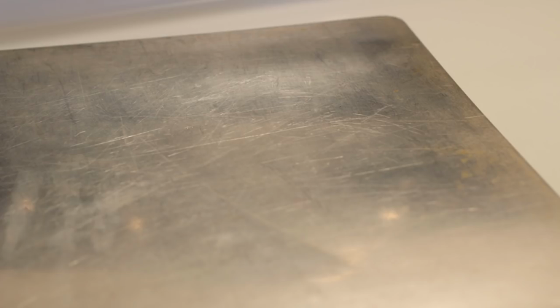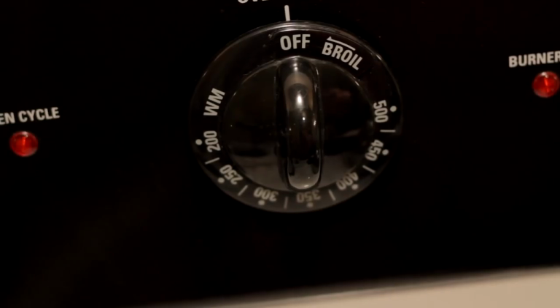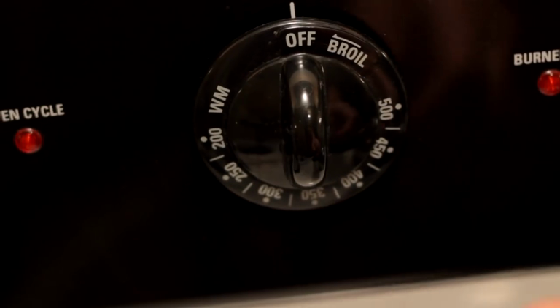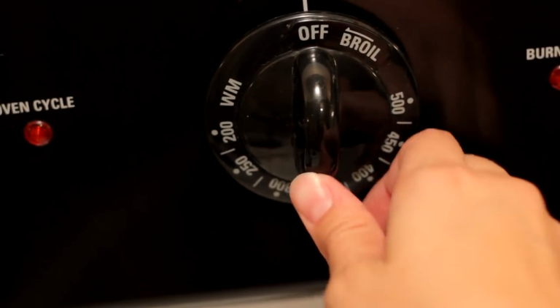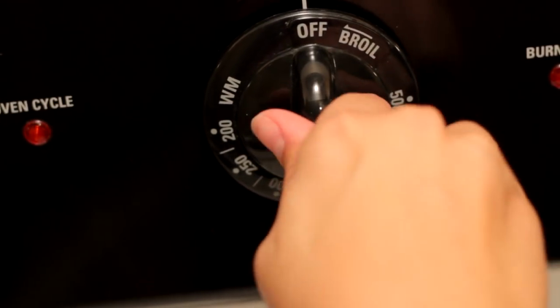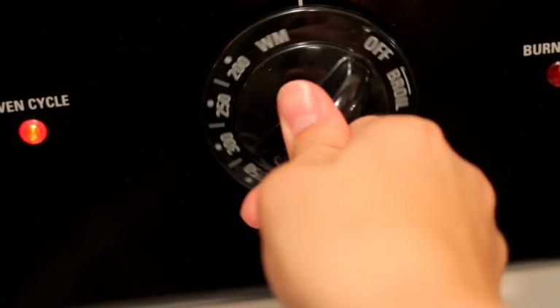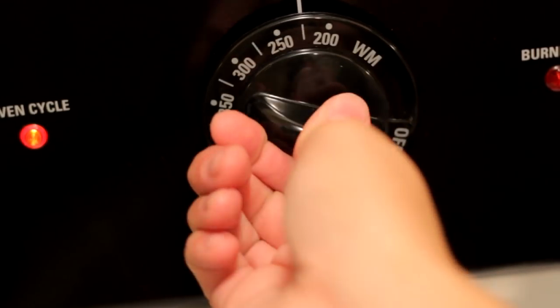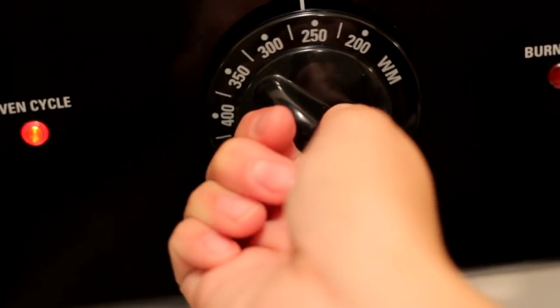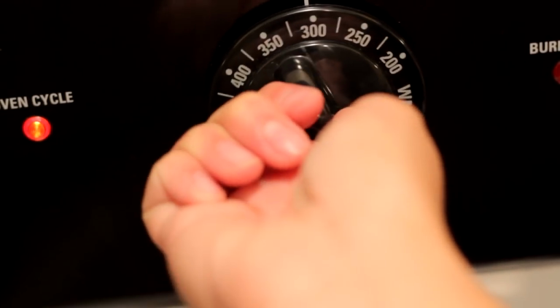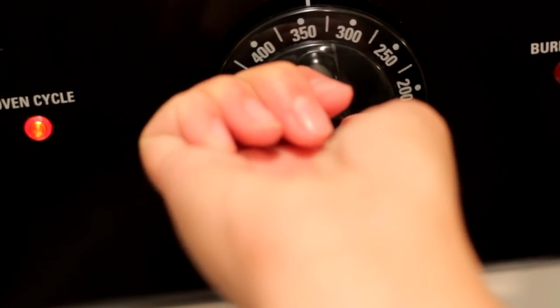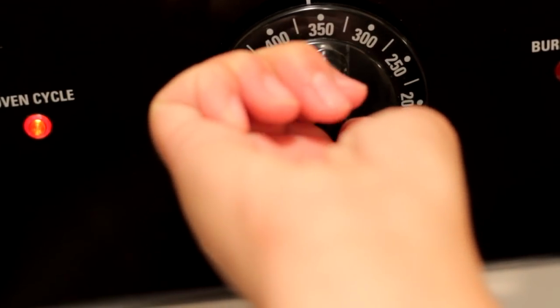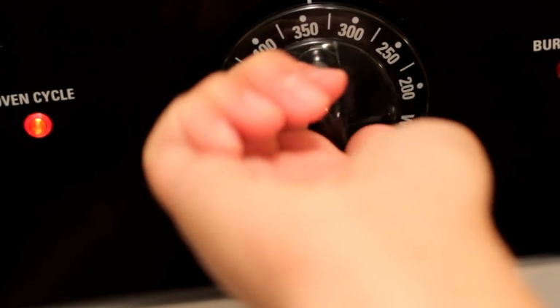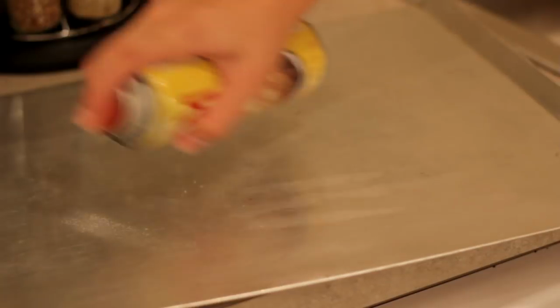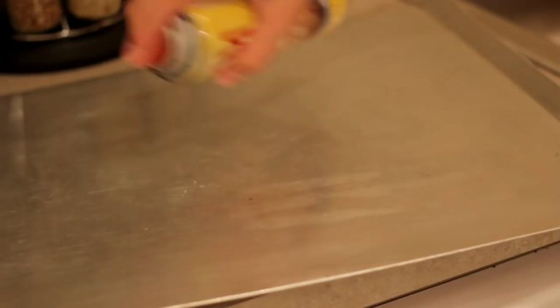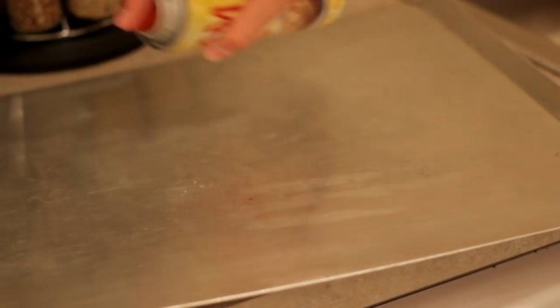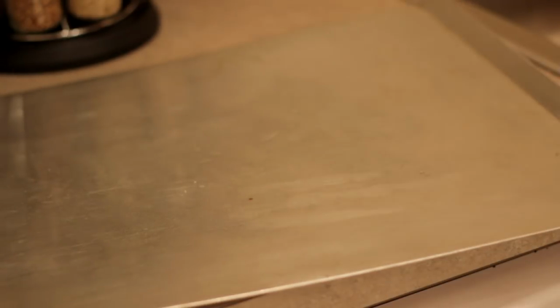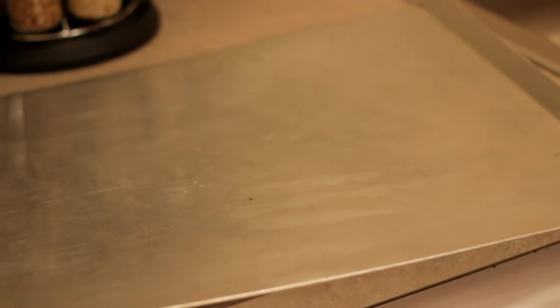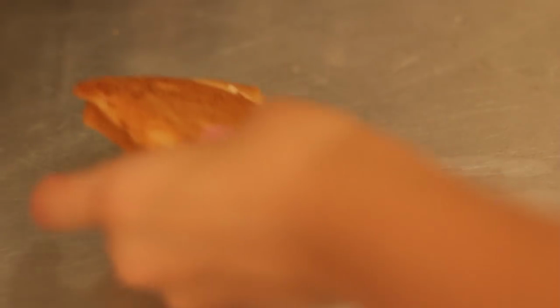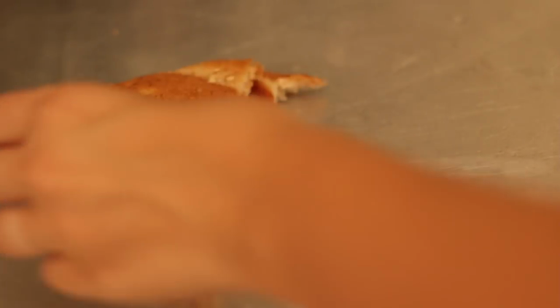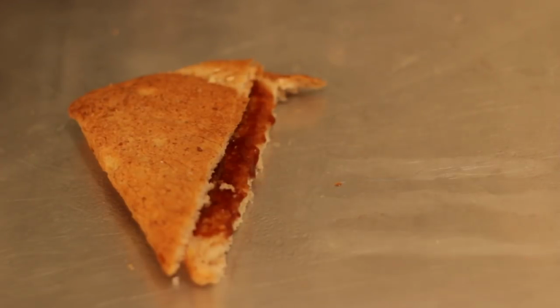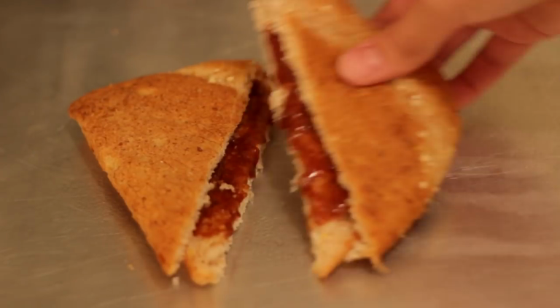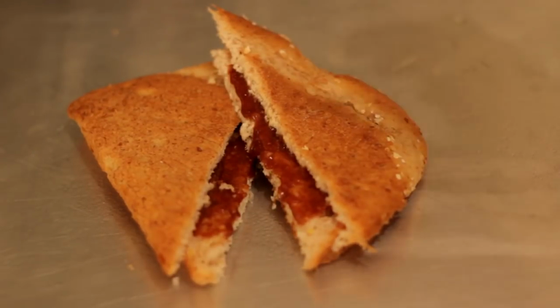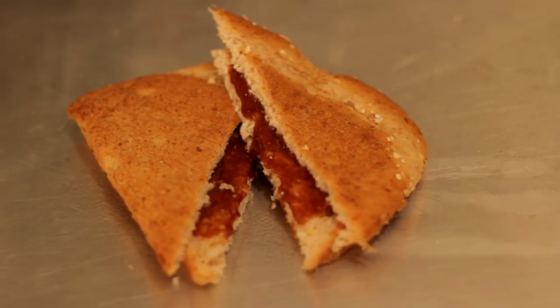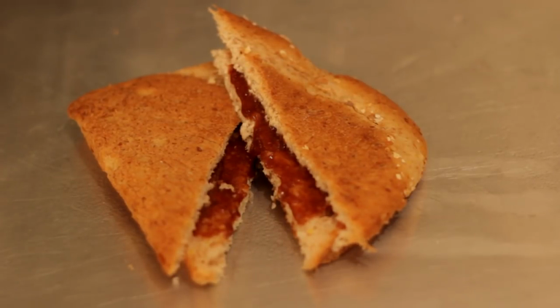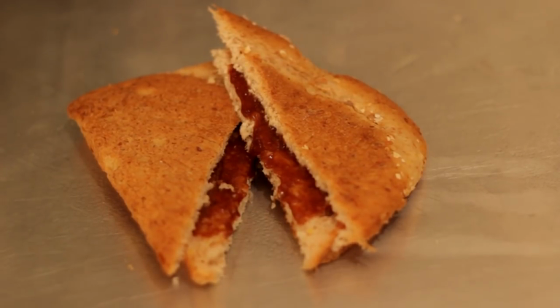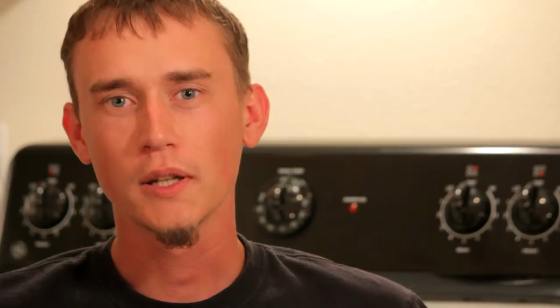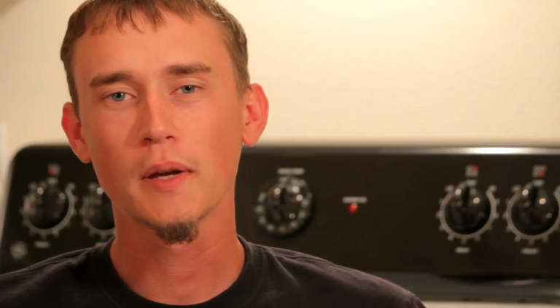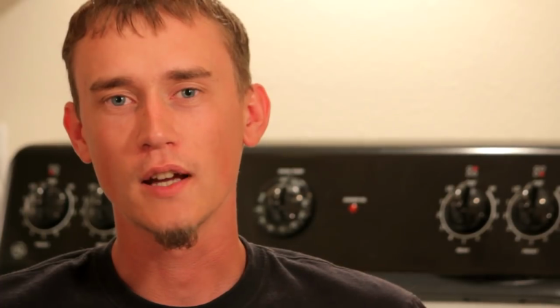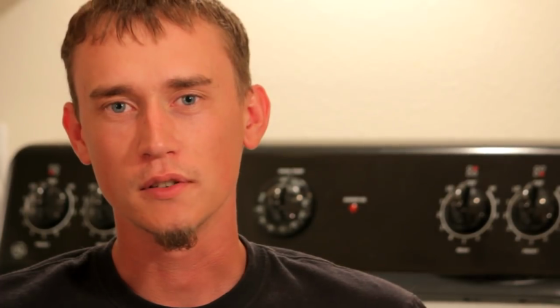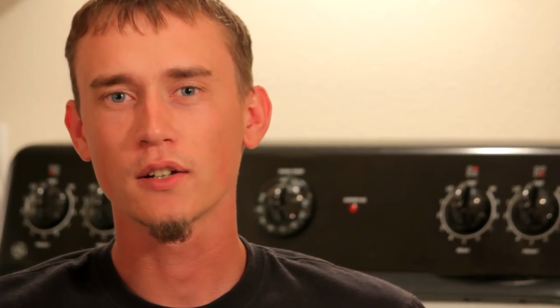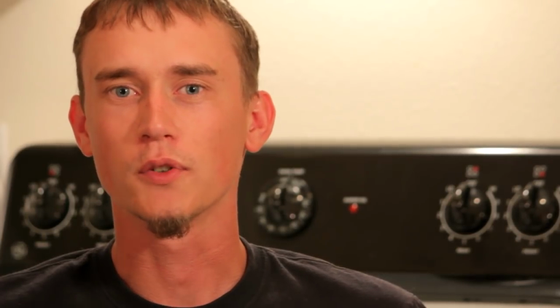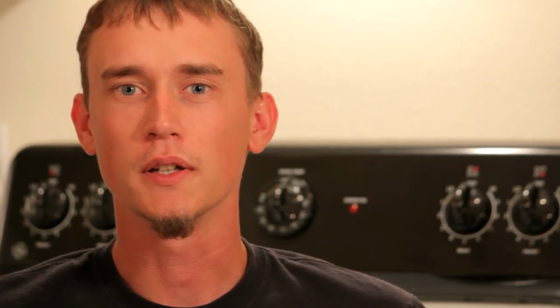The first step is to preheat the oven to 350 degrees. Next, spray the baking pan with cooking spray. Now place the leftover food onto the pan. Place the pan in the oven and let it cook for 10 minutes.